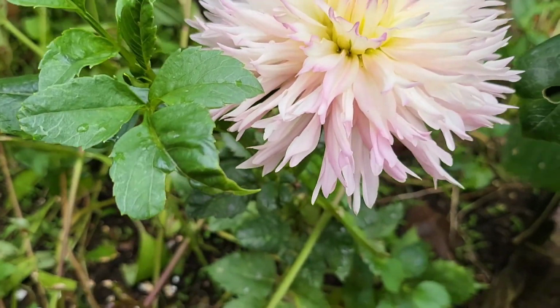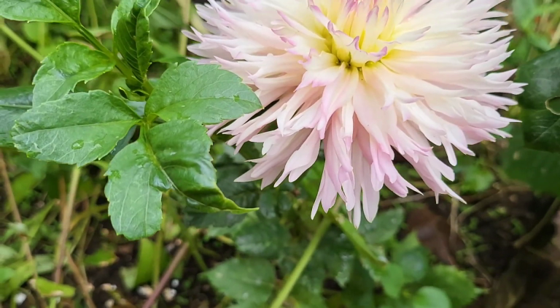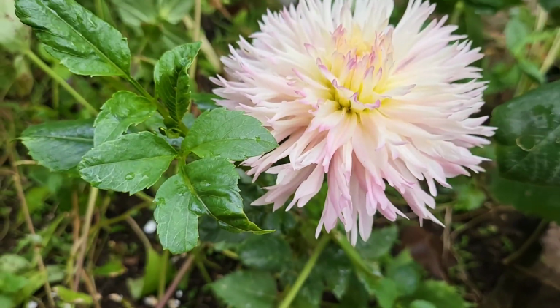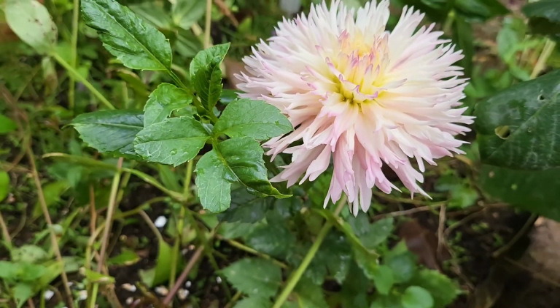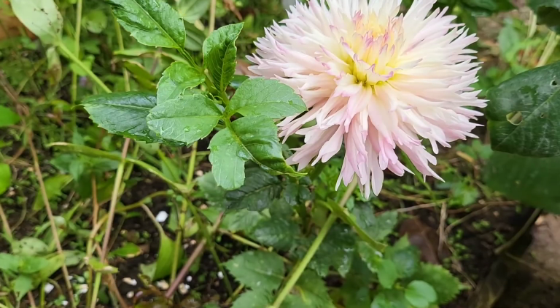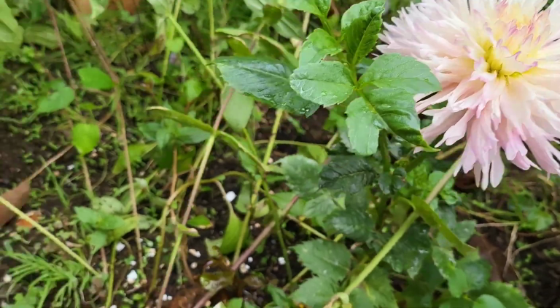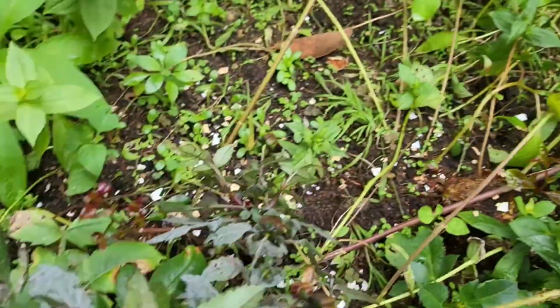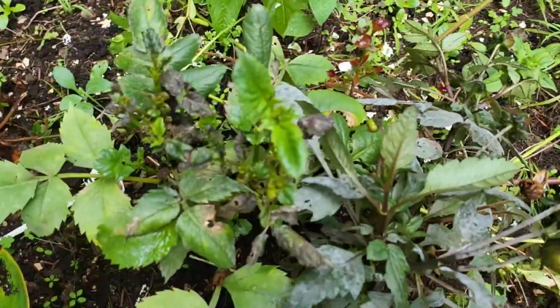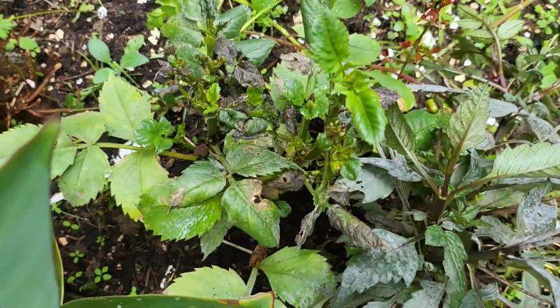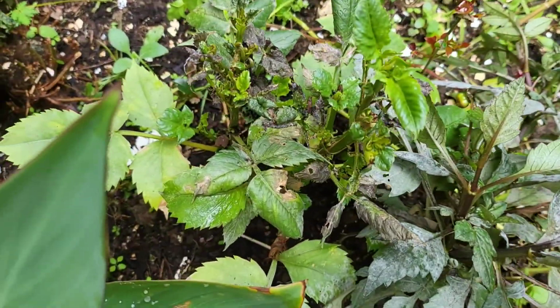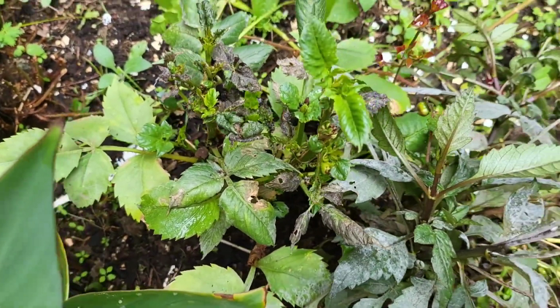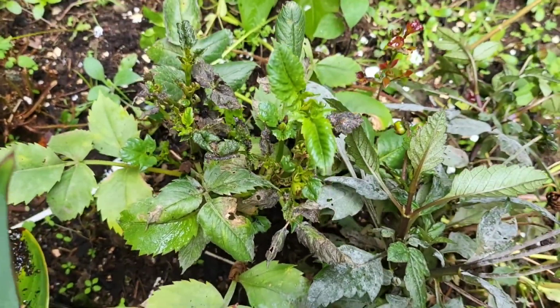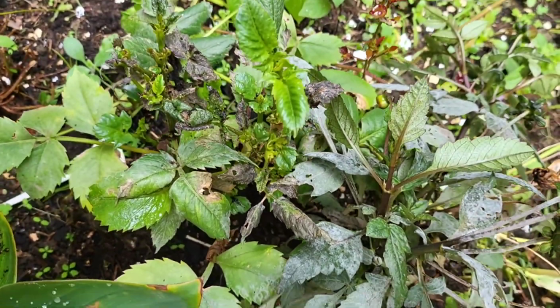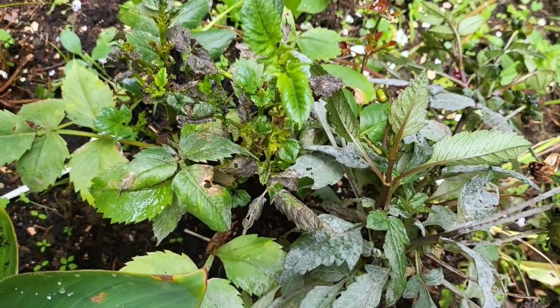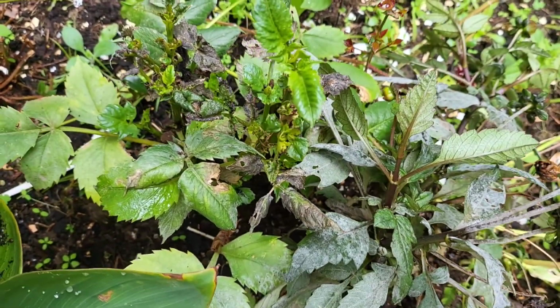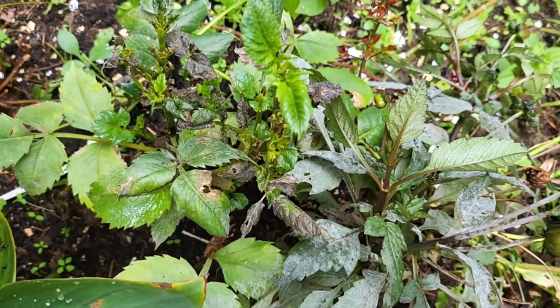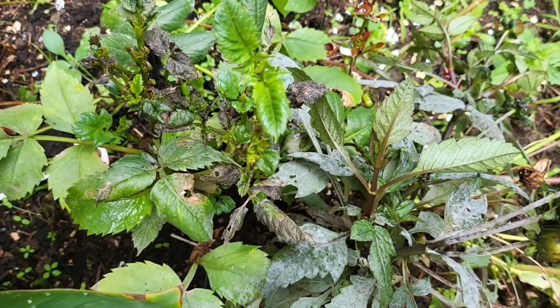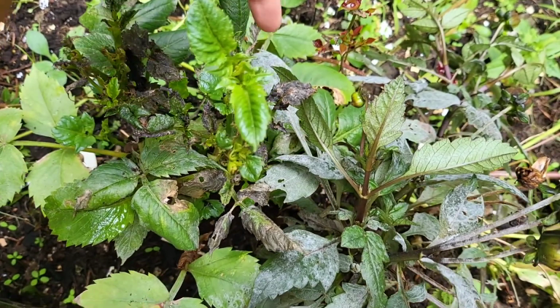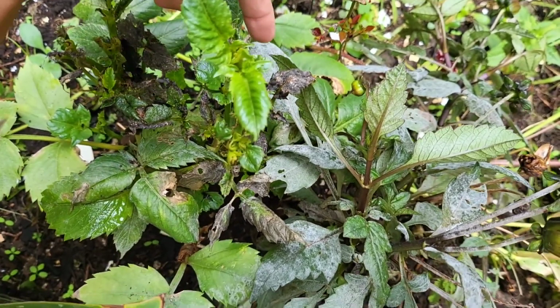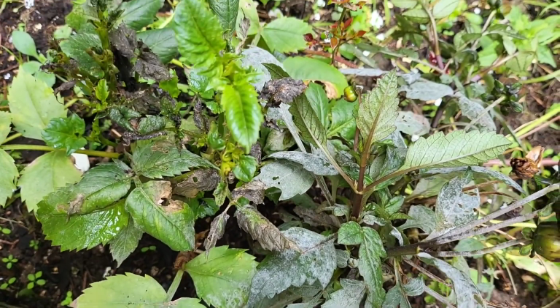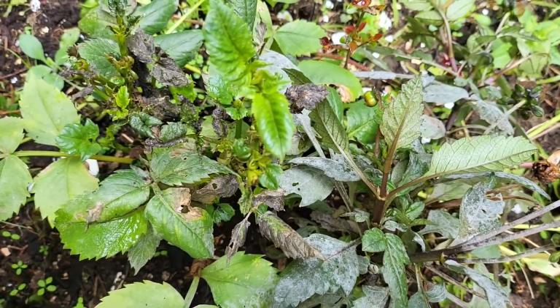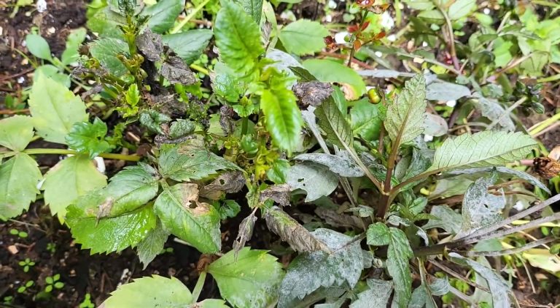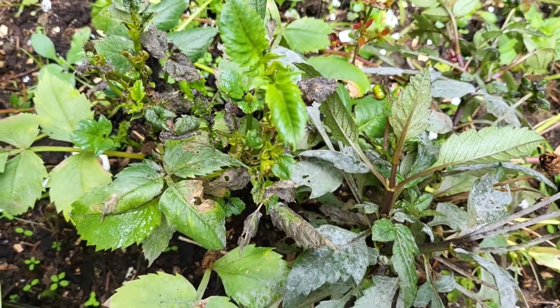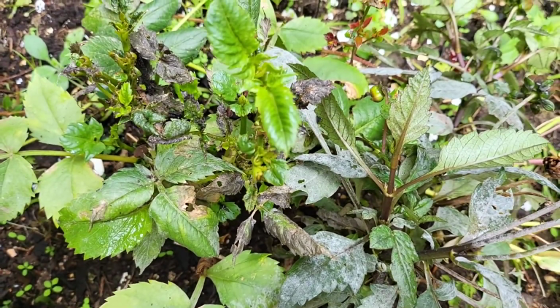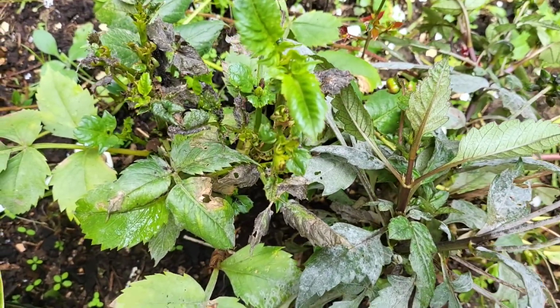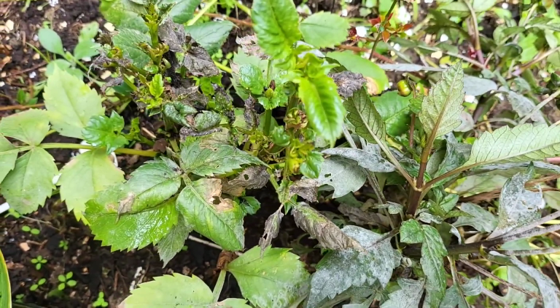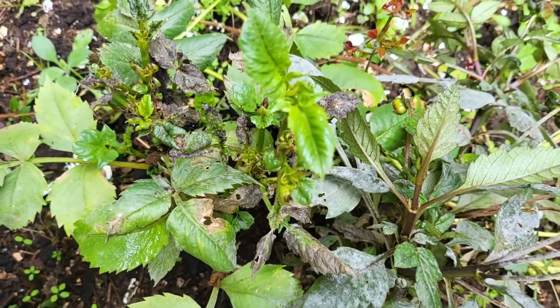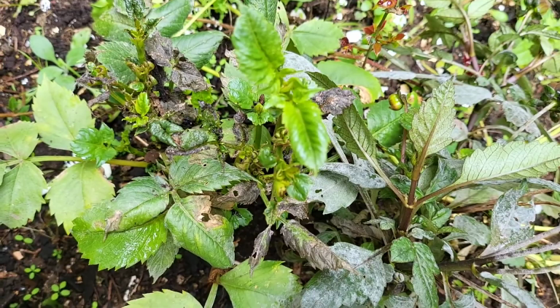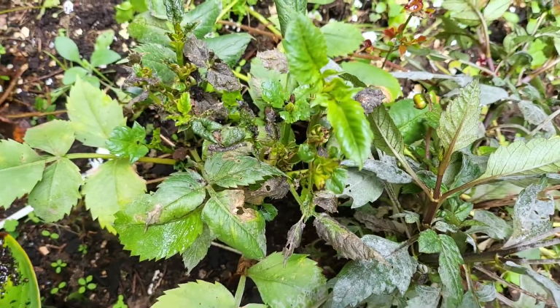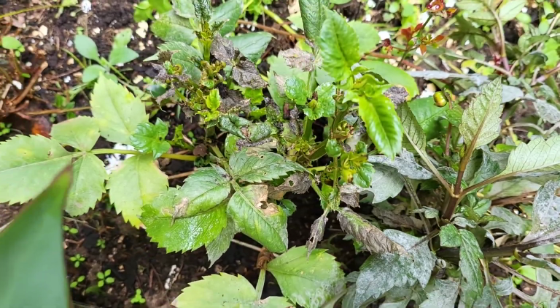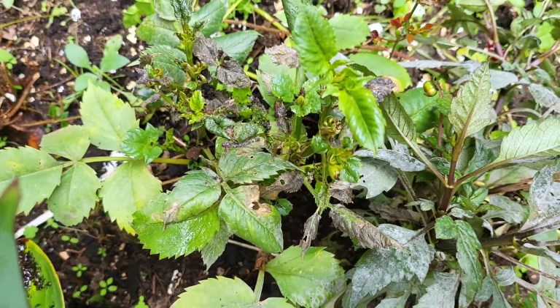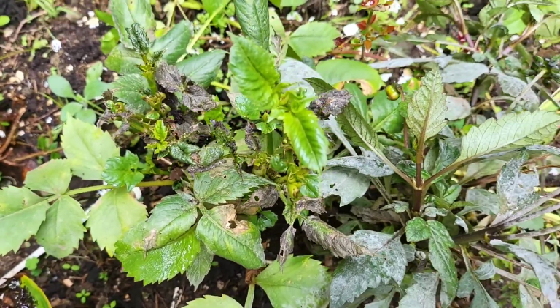I have another Nadia Root here, but it was infested by powdery mildew. Let's see if it's going to survive — hopefully it will.